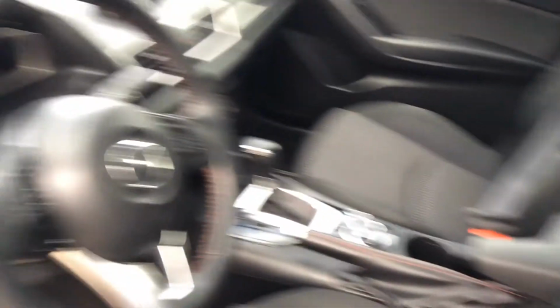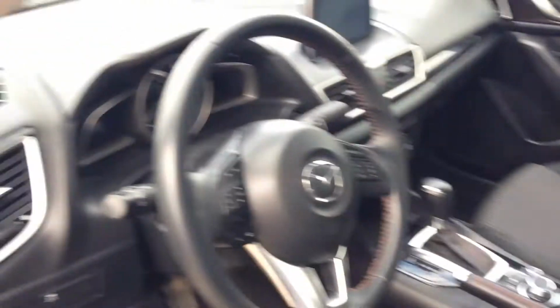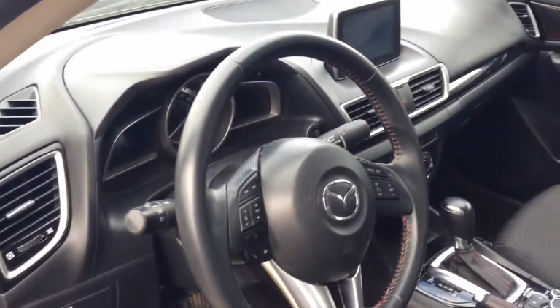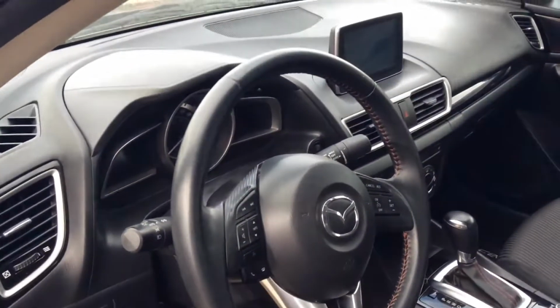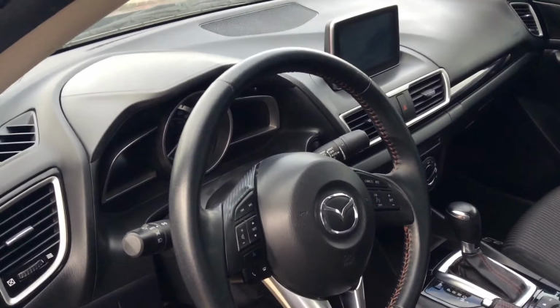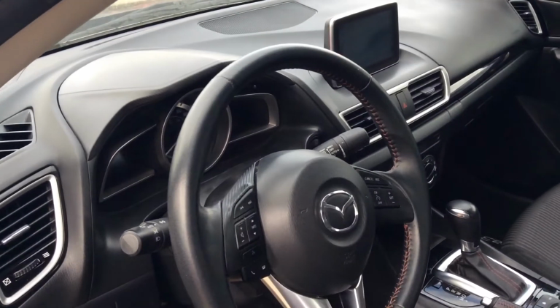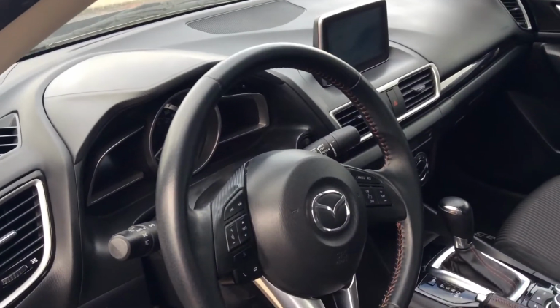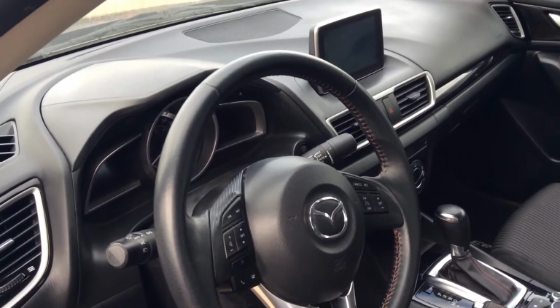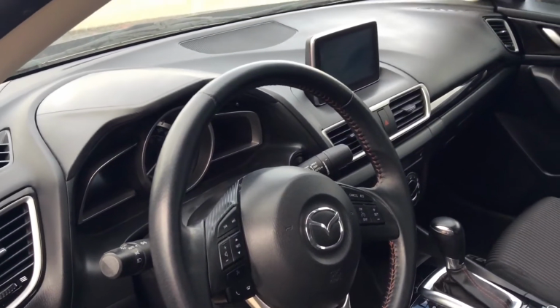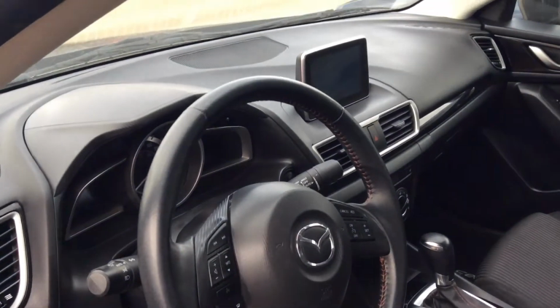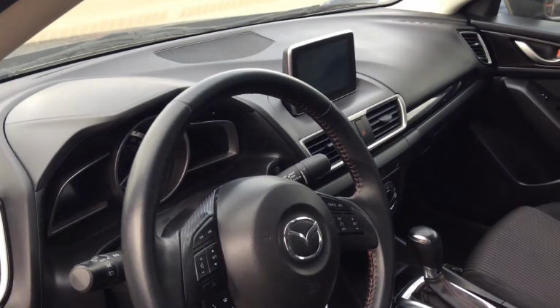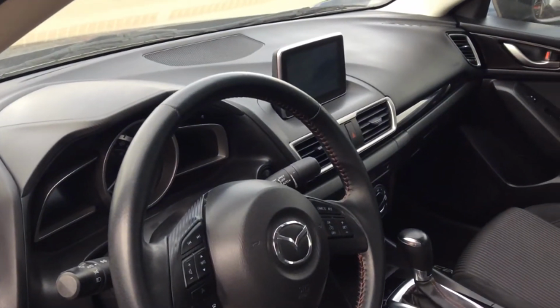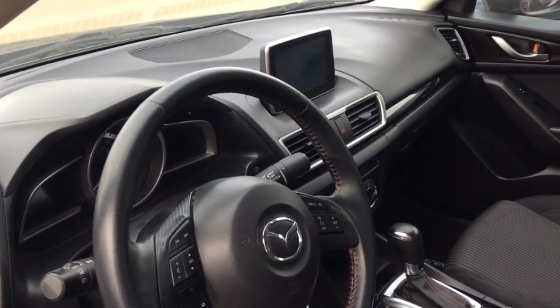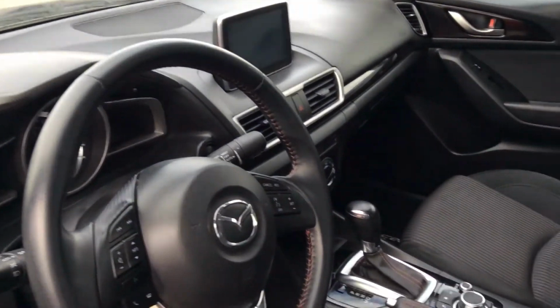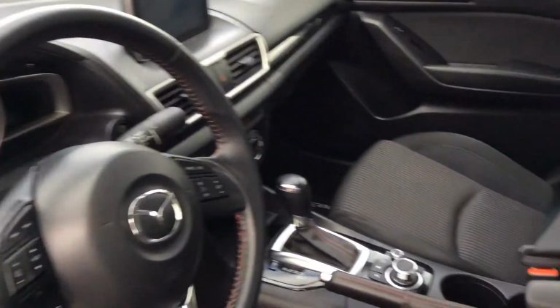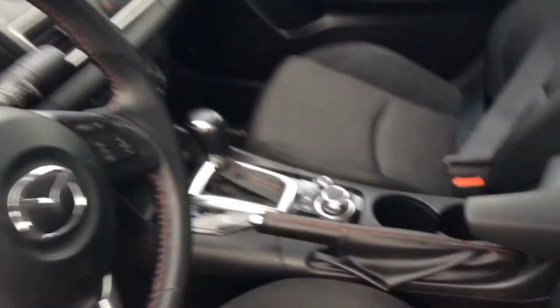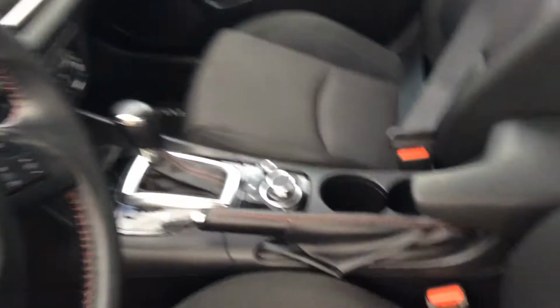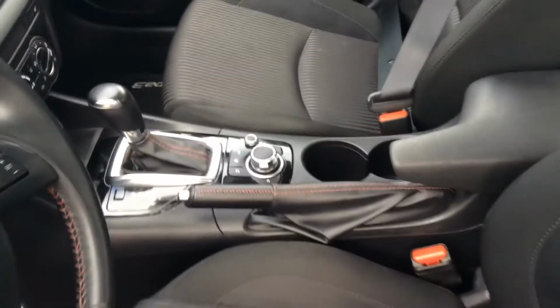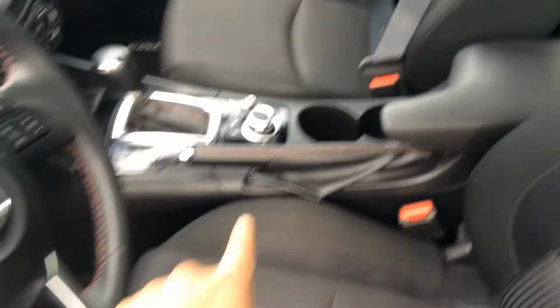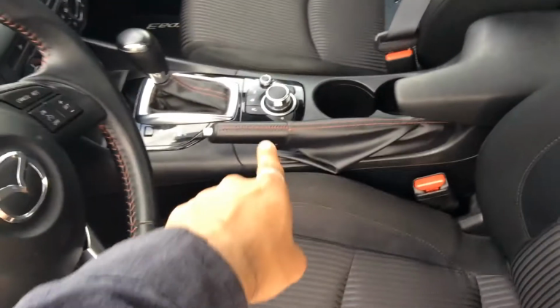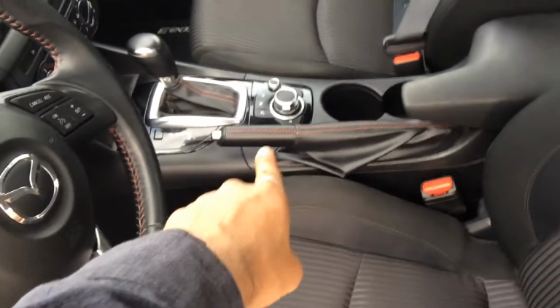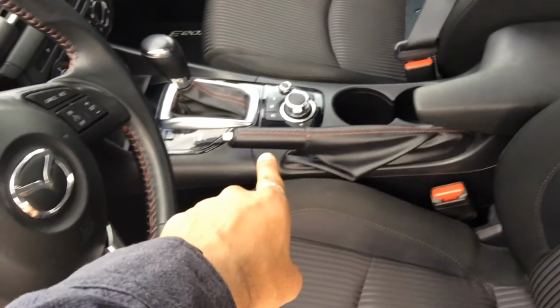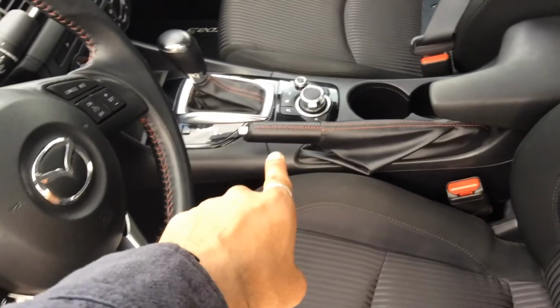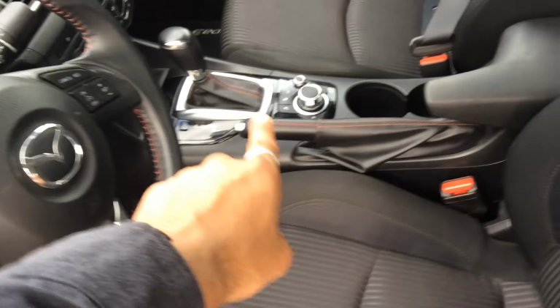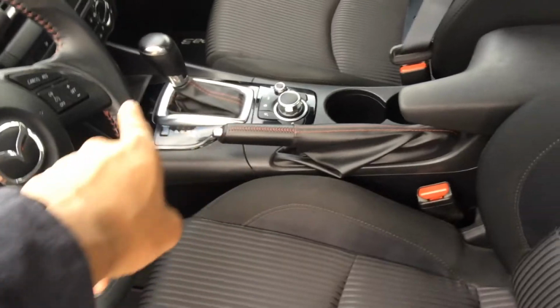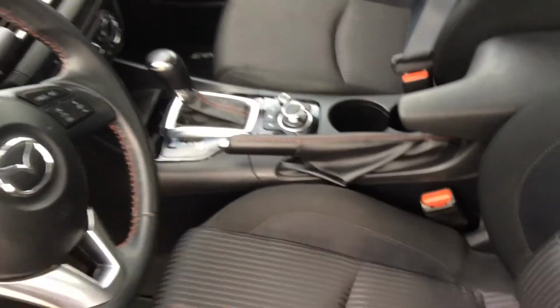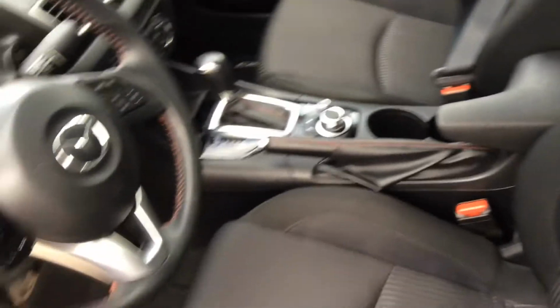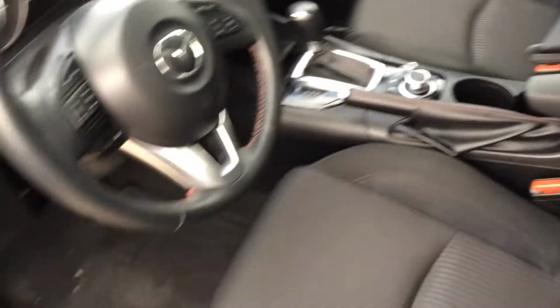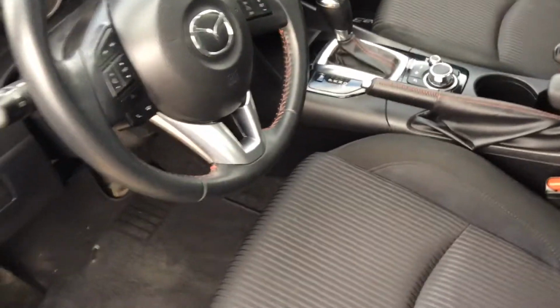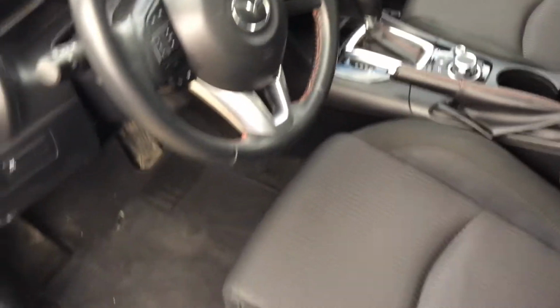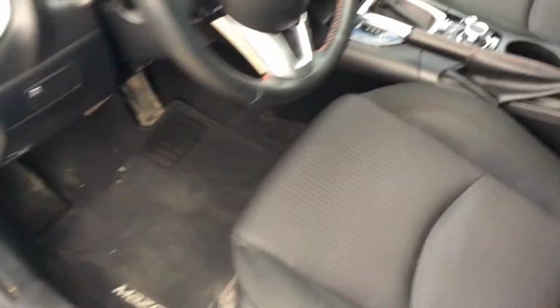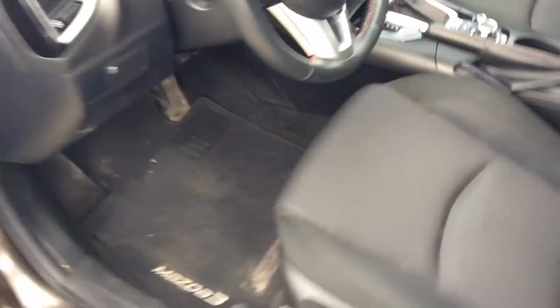It's going to have Bluetooth, cruise control, a backup camera, and heated seats. You've got your HMI commander in the center, and this is a six-speed automatic transmission.